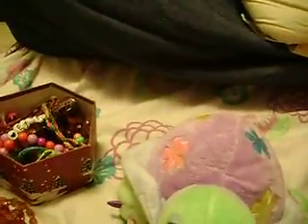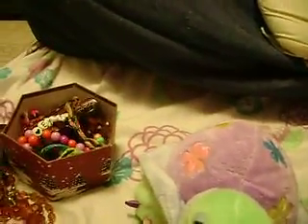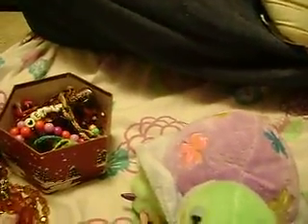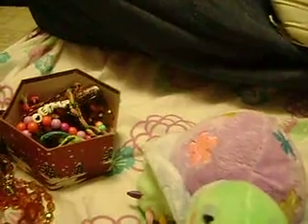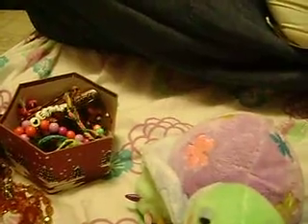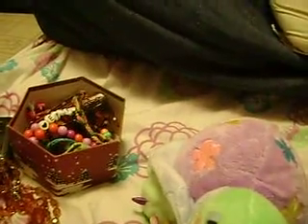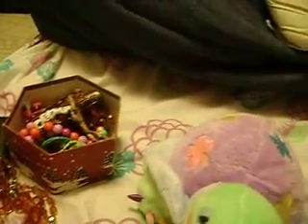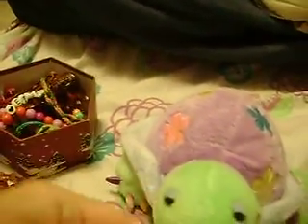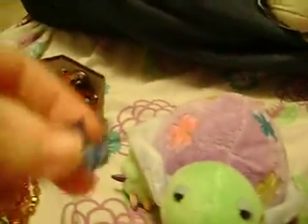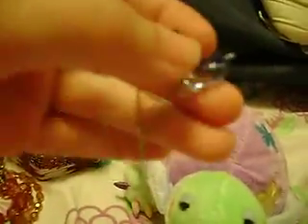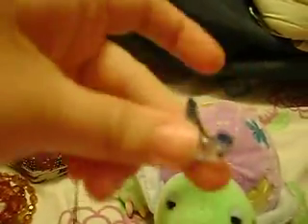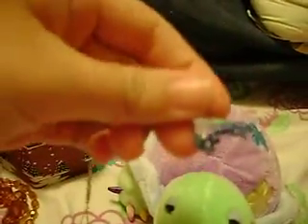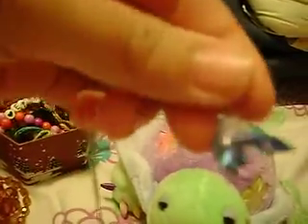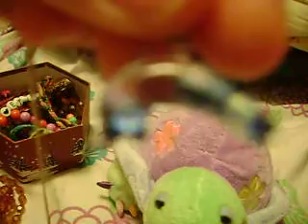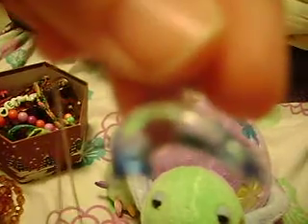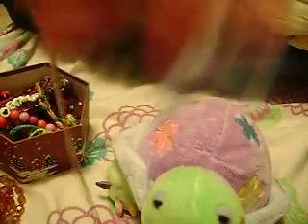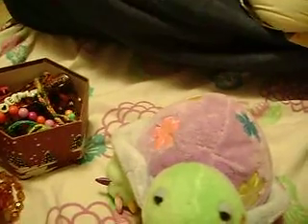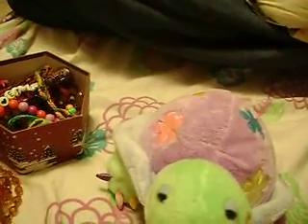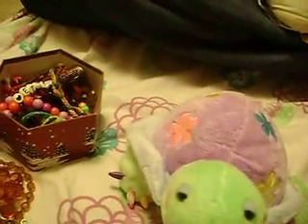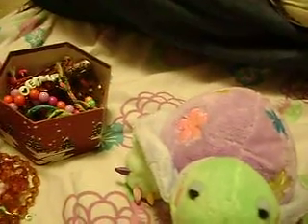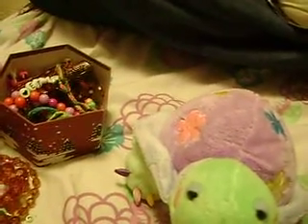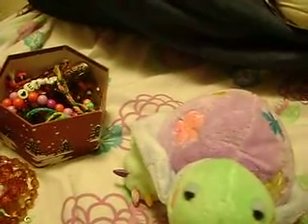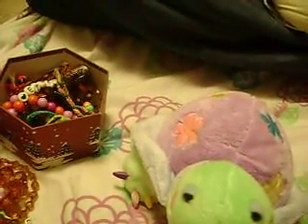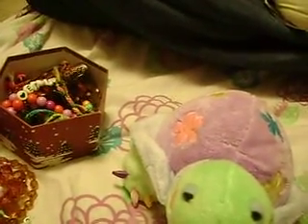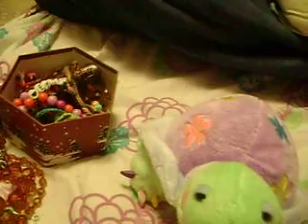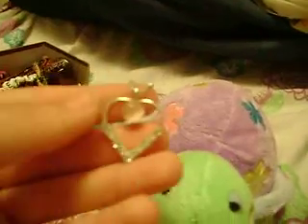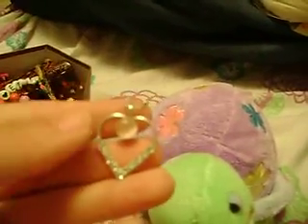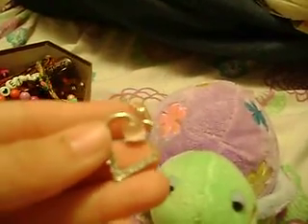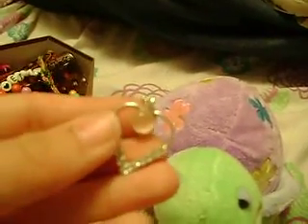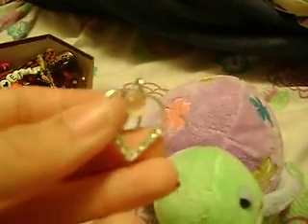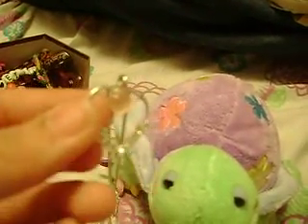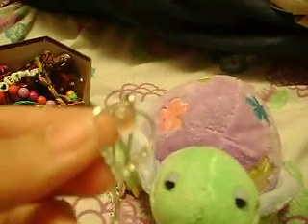And then this one here my brother got for me, and it has a dolphin. This one here is my favorite one, and it's a heart.